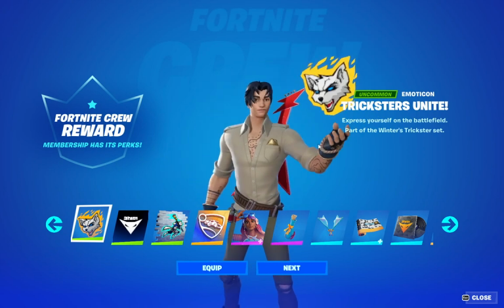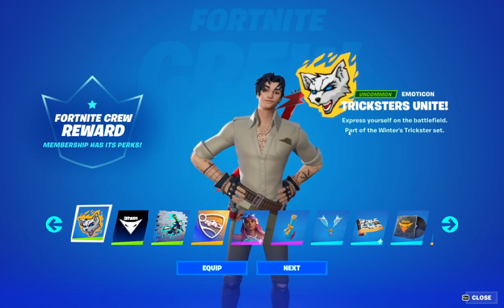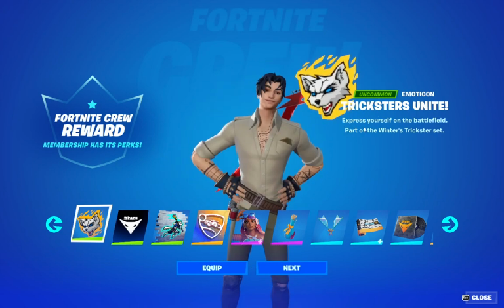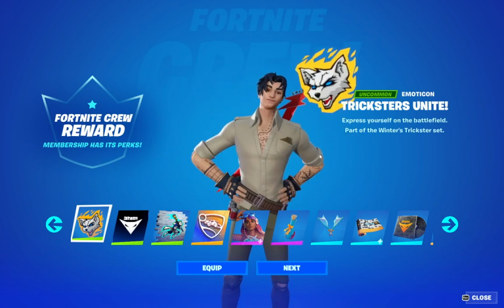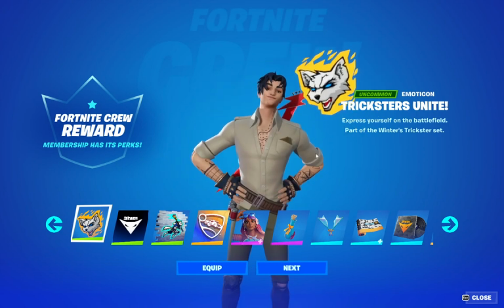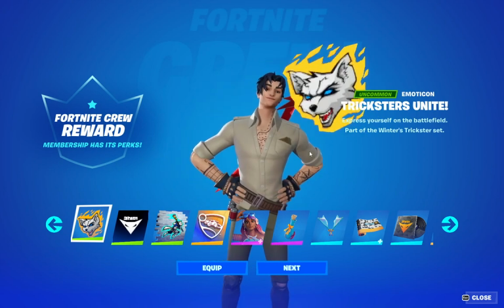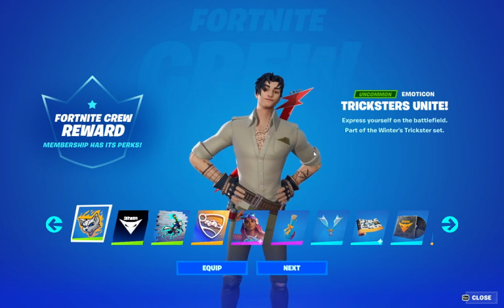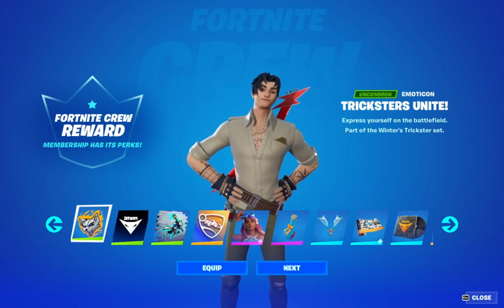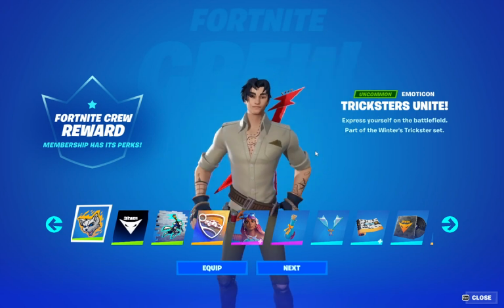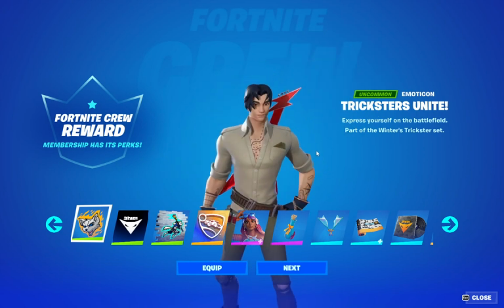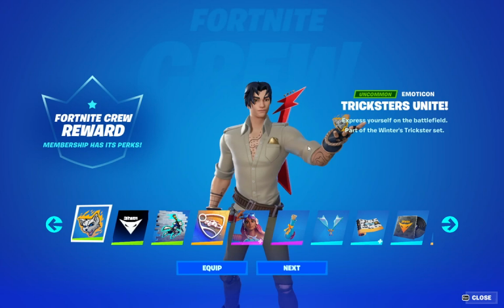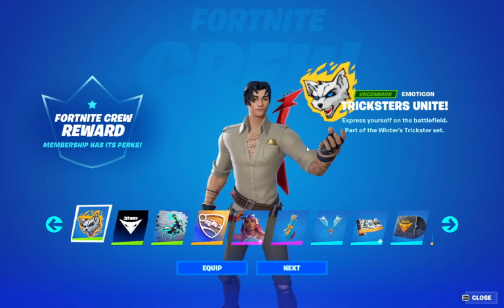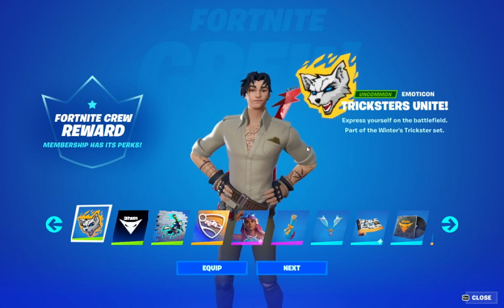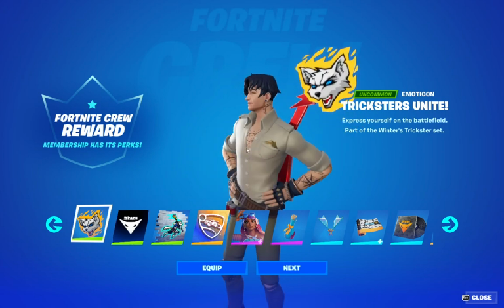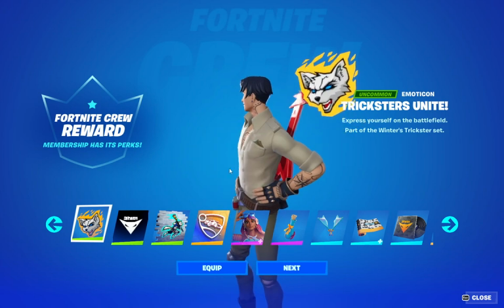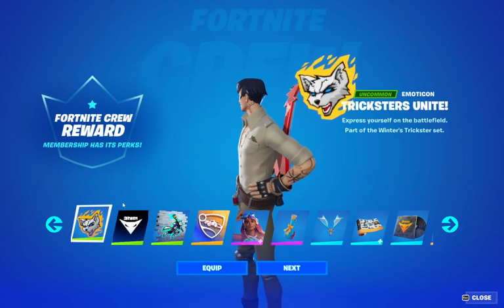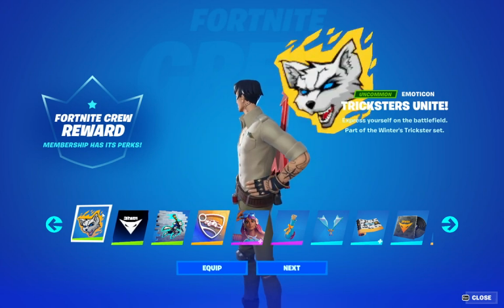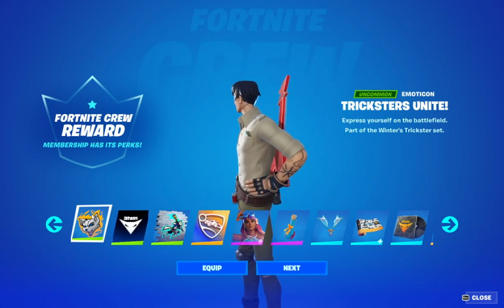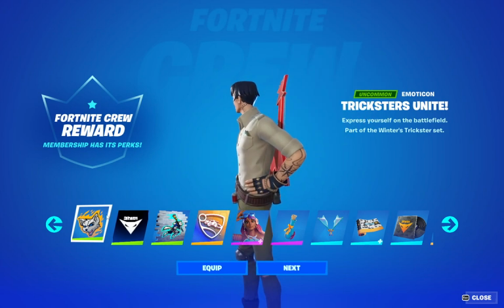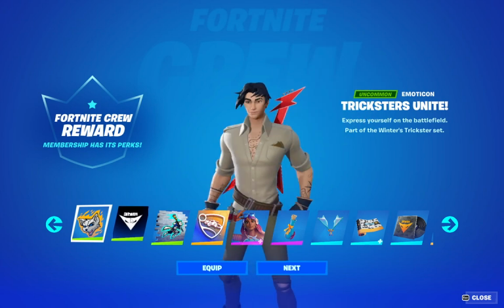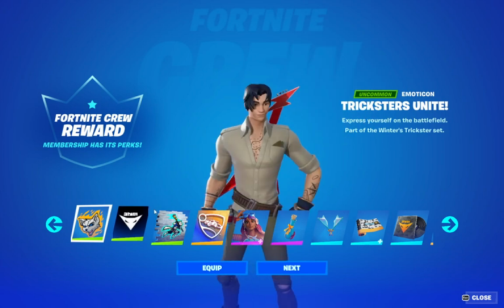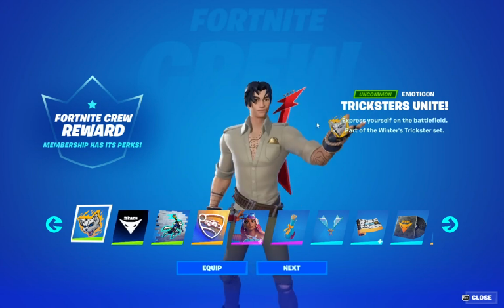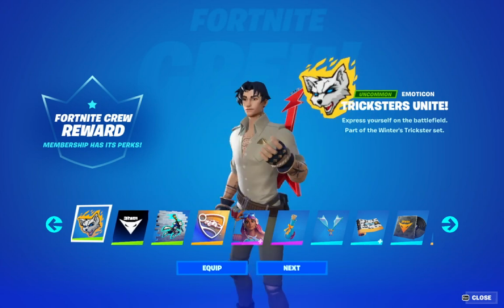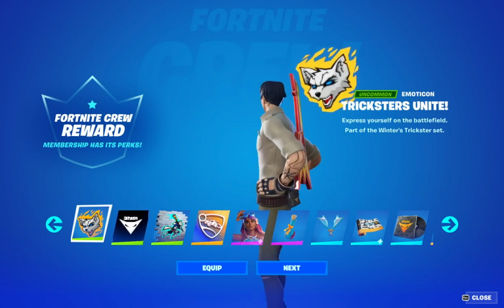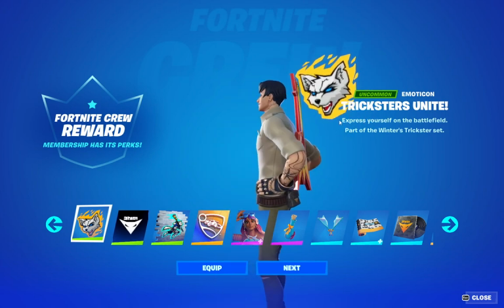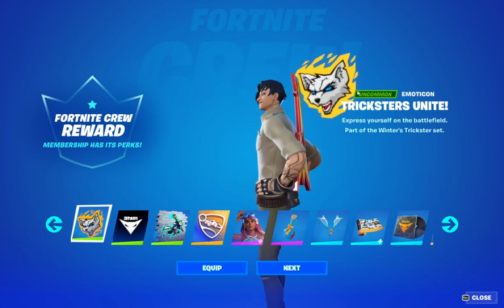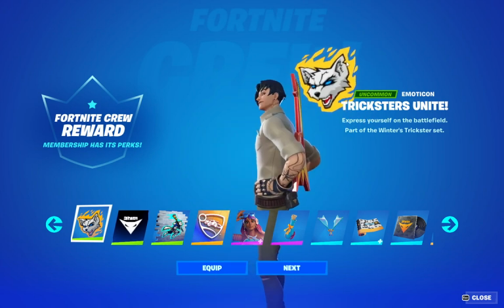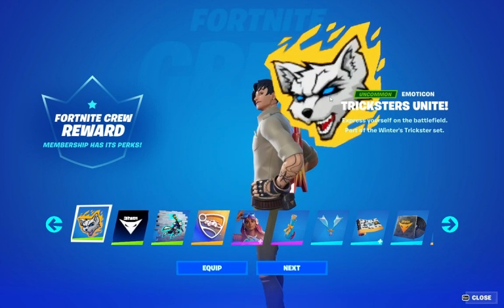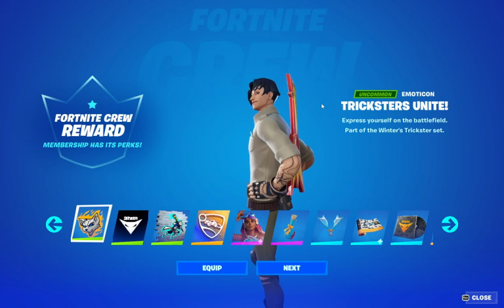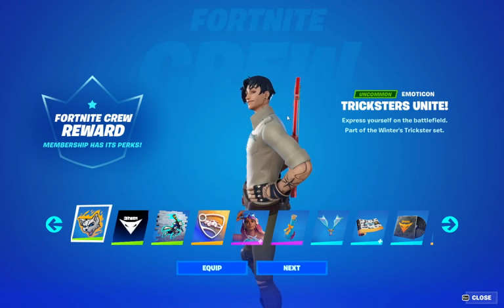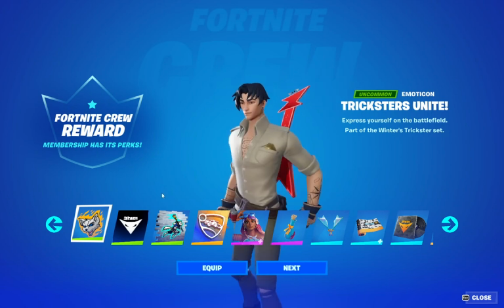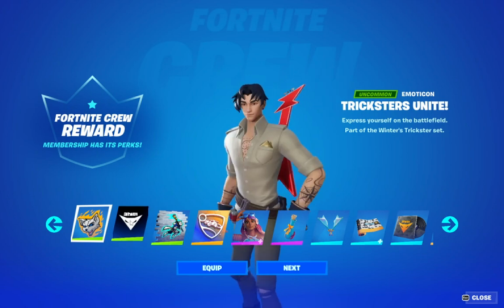So we have the Trickster's Unity, which is quite a cool emote, I gotta say. Just check that out. It's one of the crew packs.